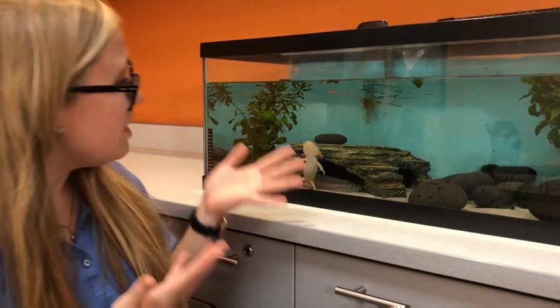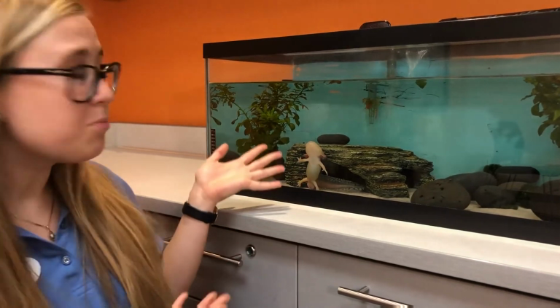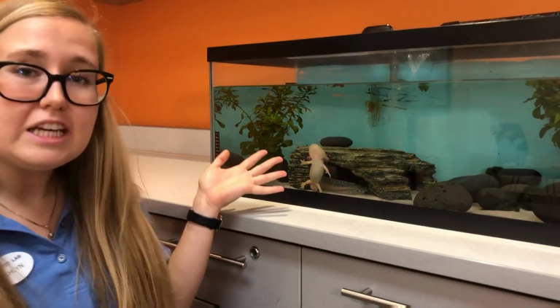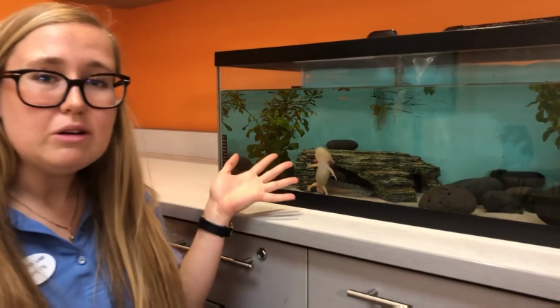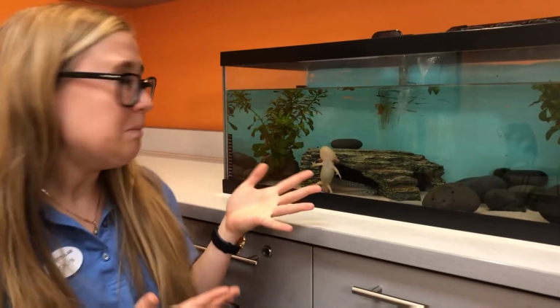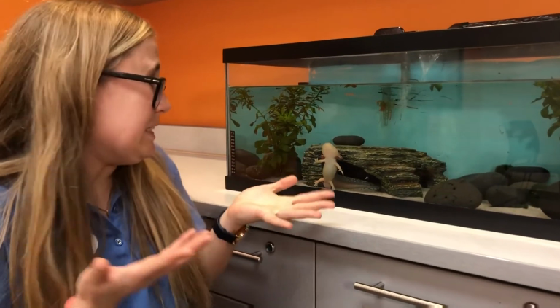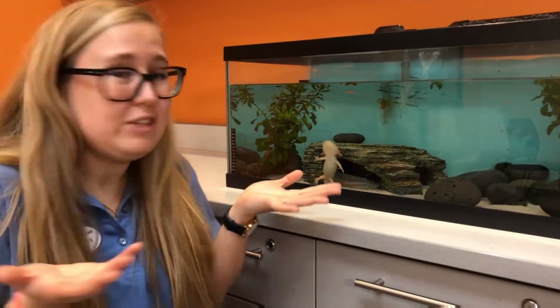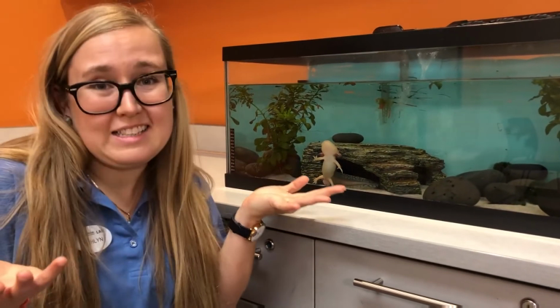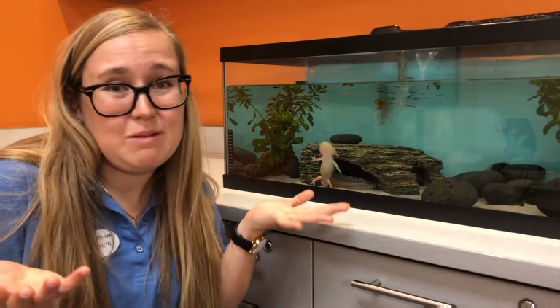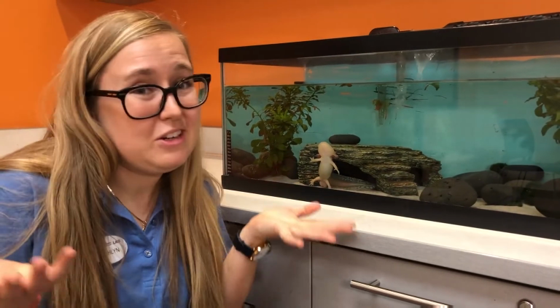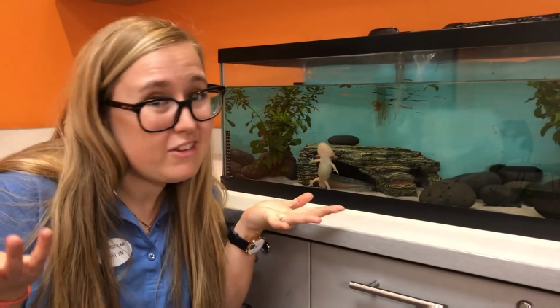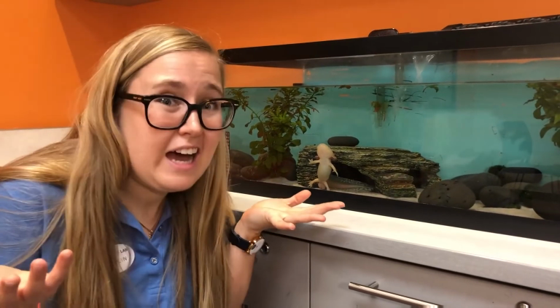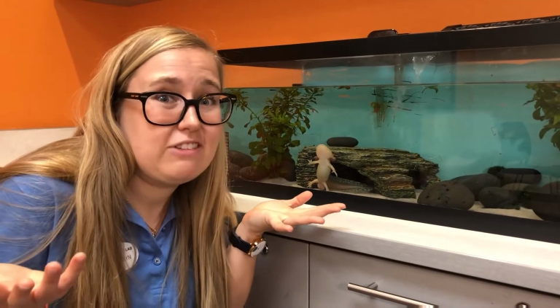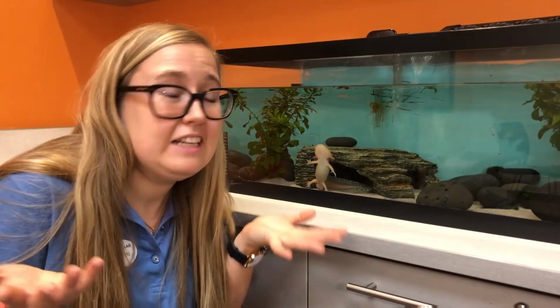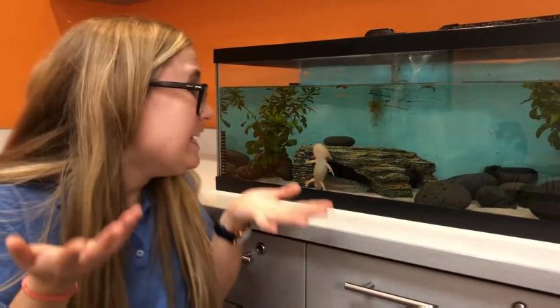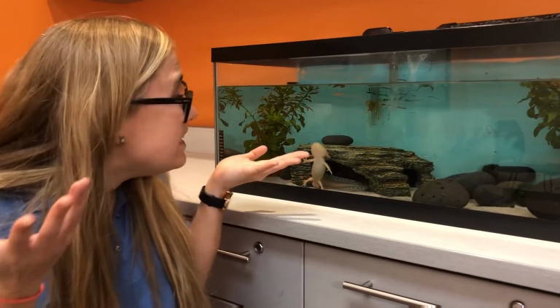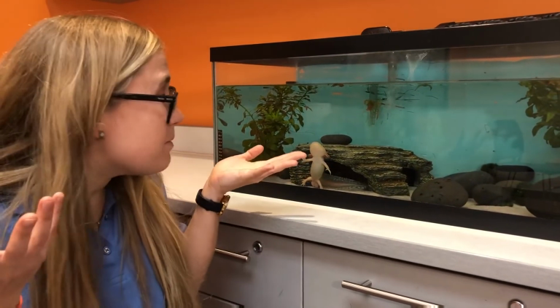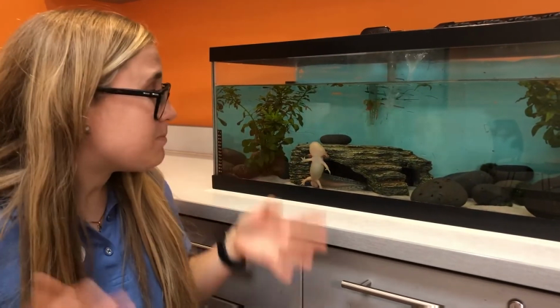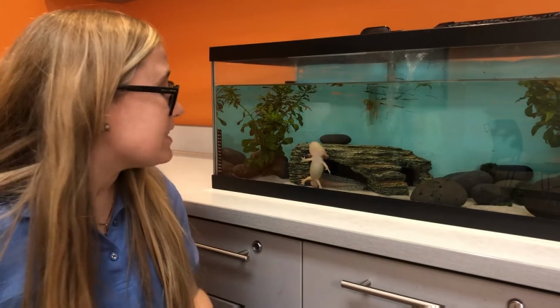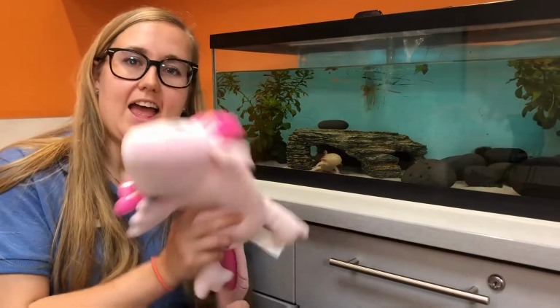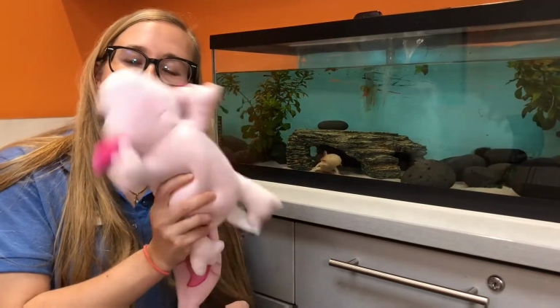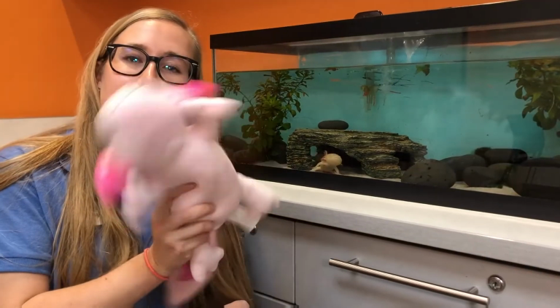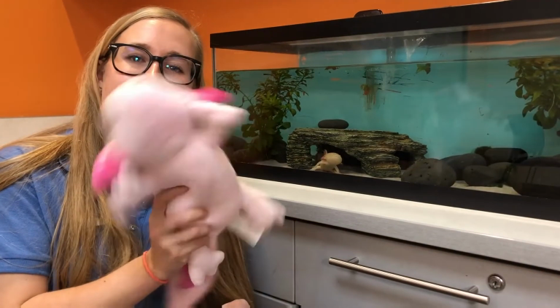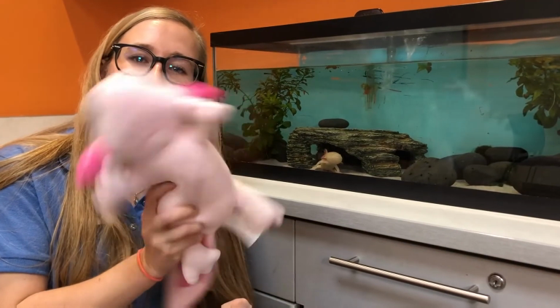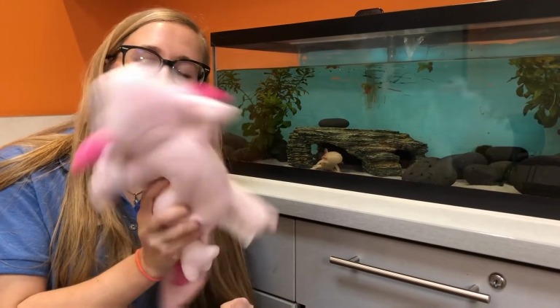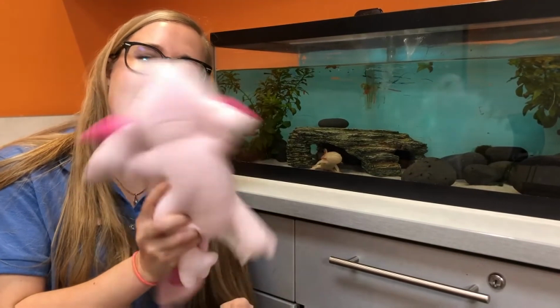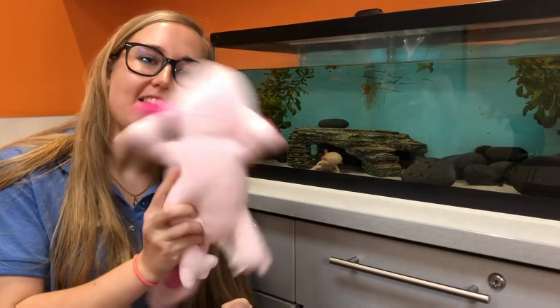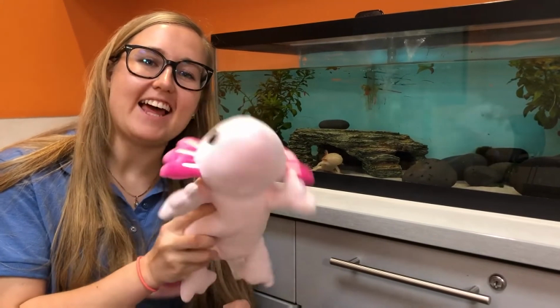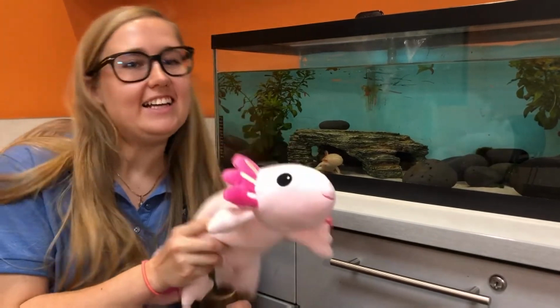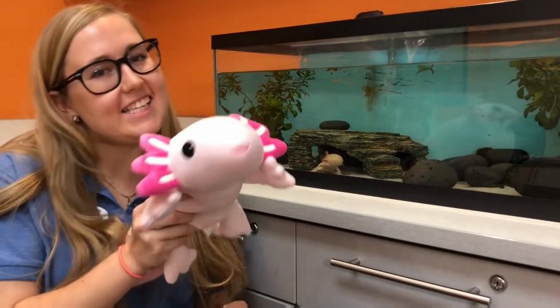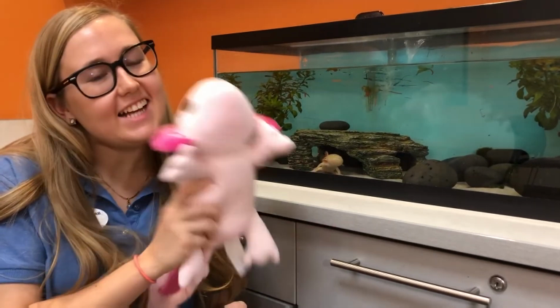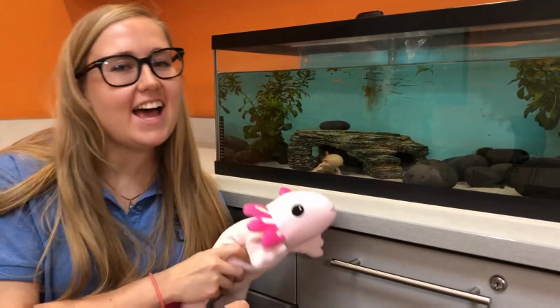You can actually help axolotls by saying no to one as a pet. They're pretty cute but since you can't touch them they're not very cuddly — not the best pets. Thanks for hanging out with me and the axolotl today. See you next time!